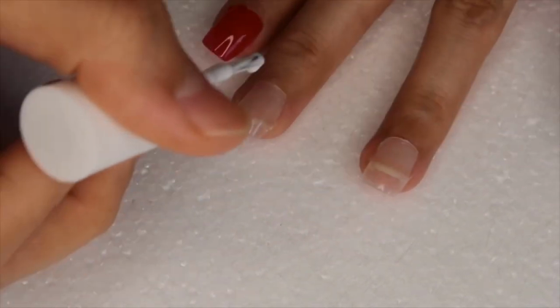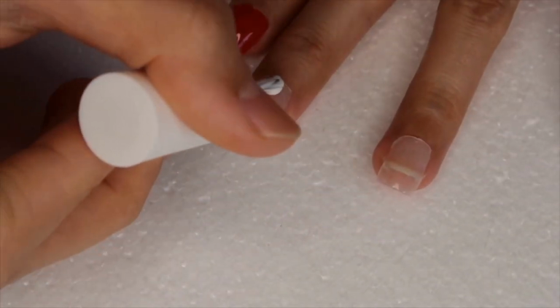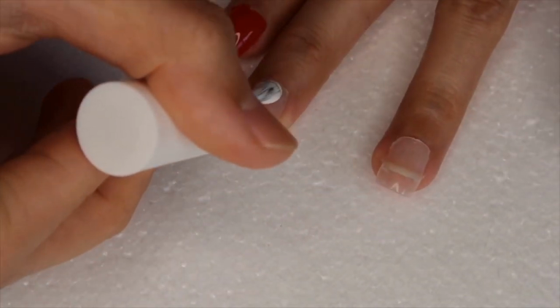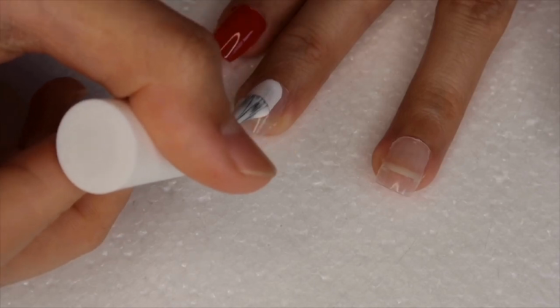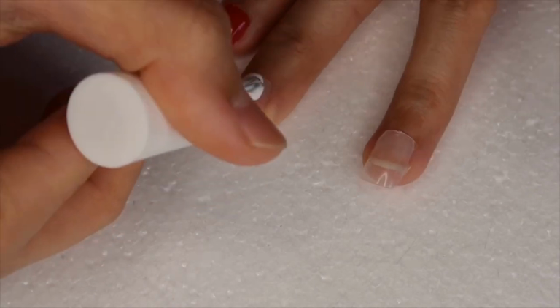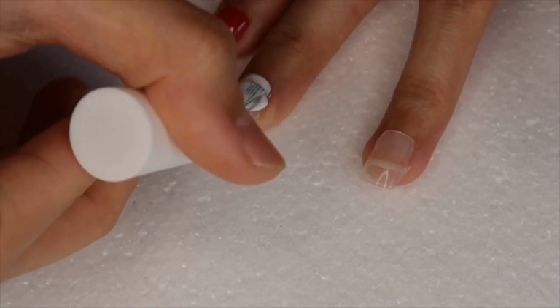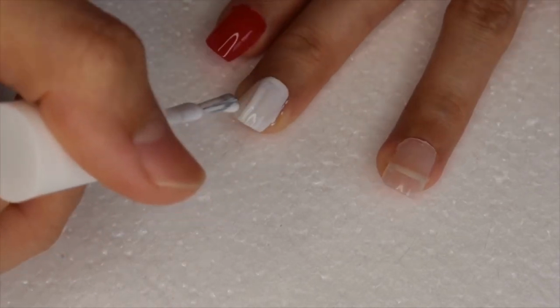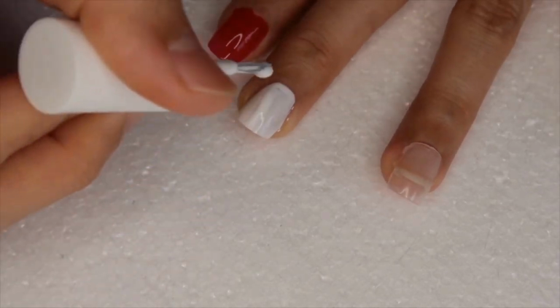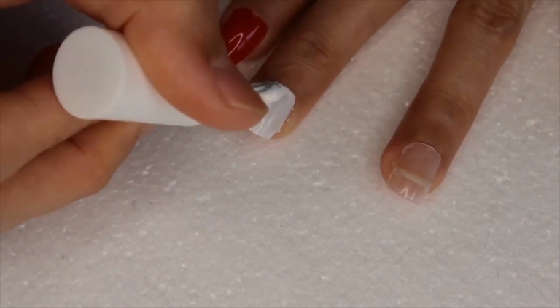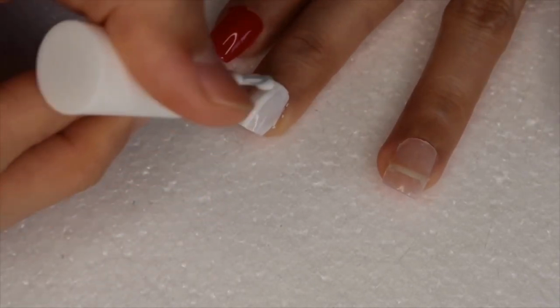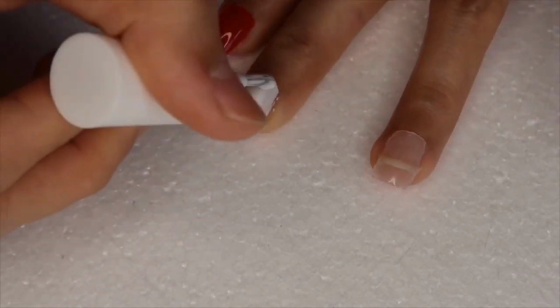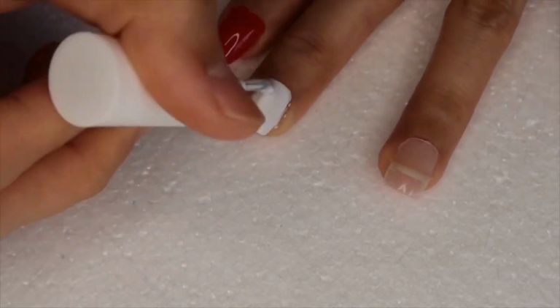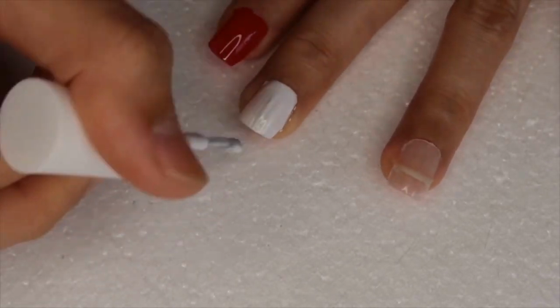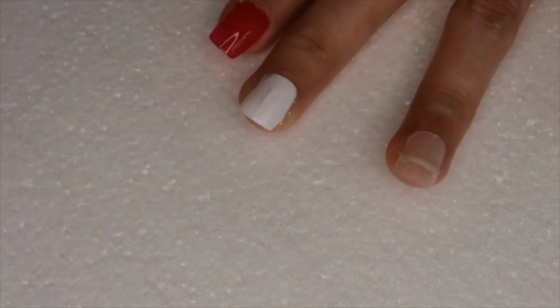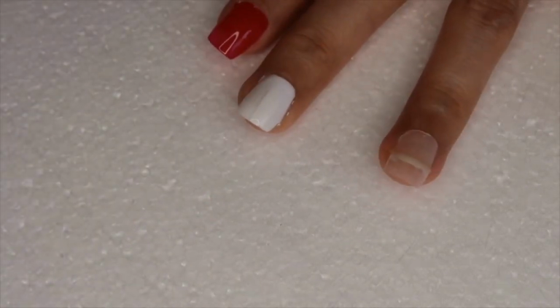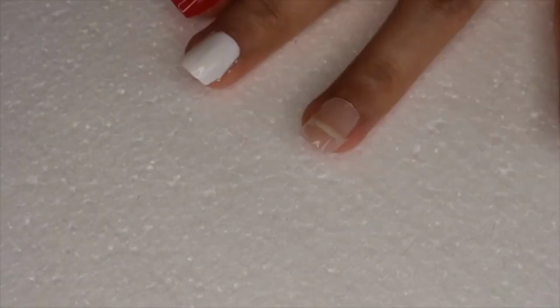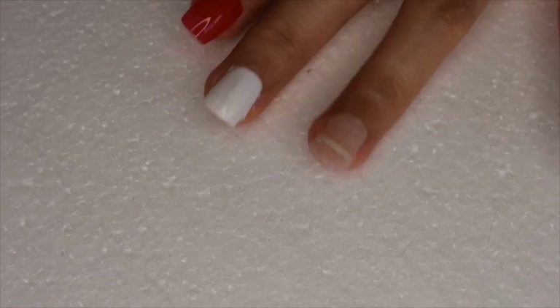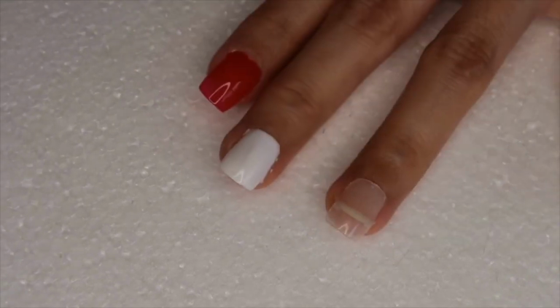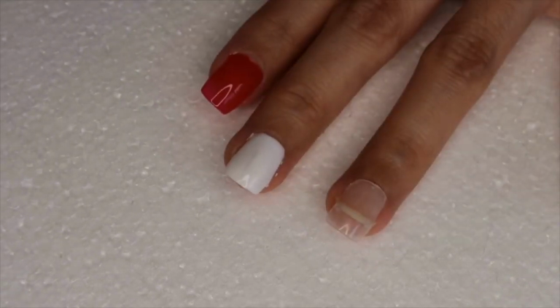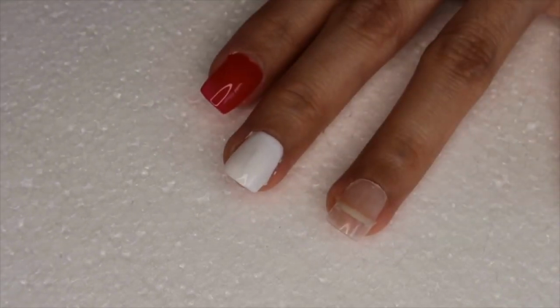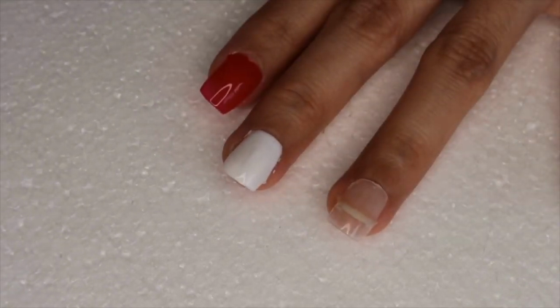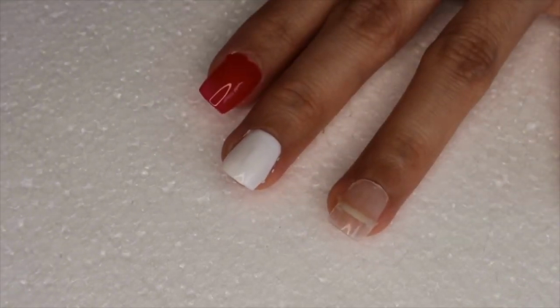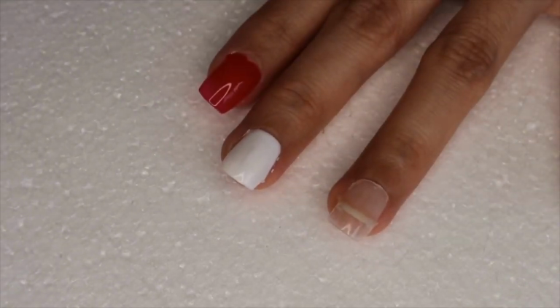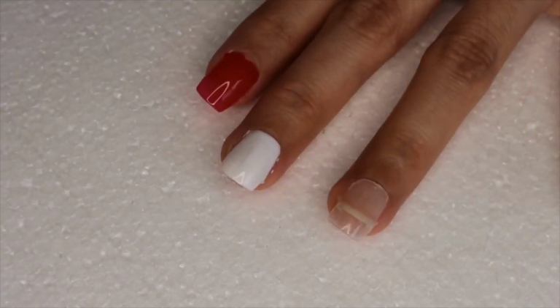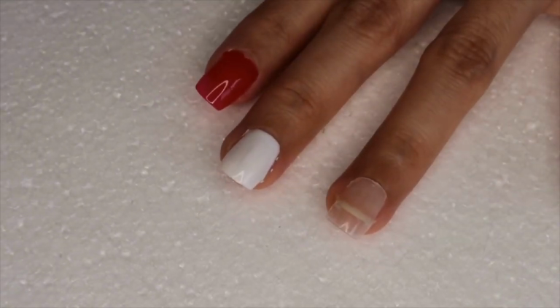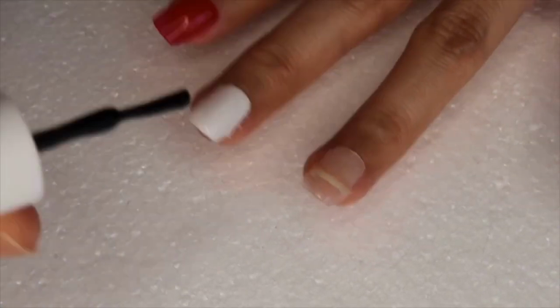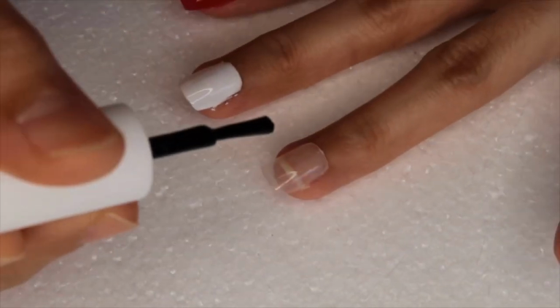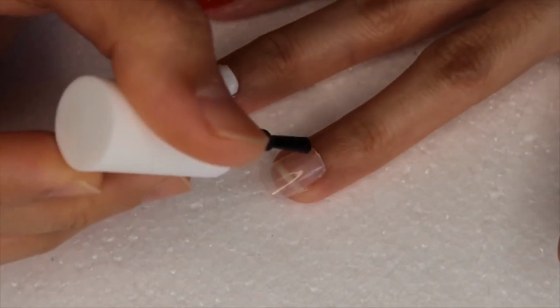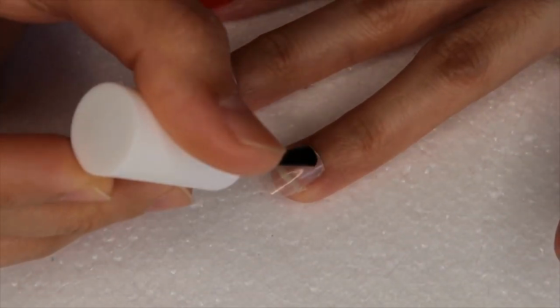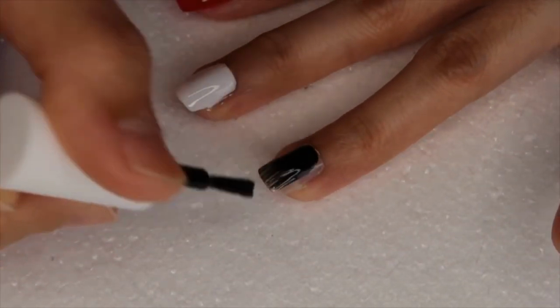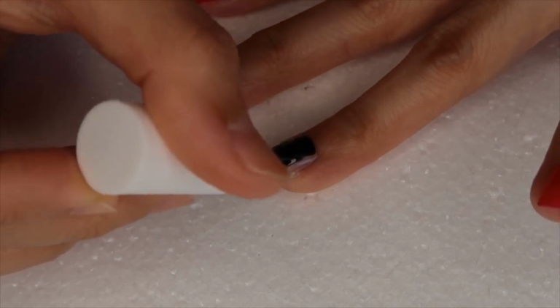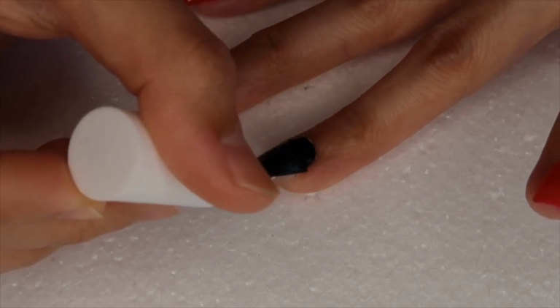I'm using a white nail polish on my middle nail, and on my ring finger I'm applying a black nail polish.